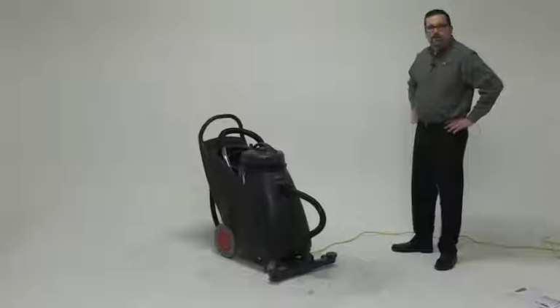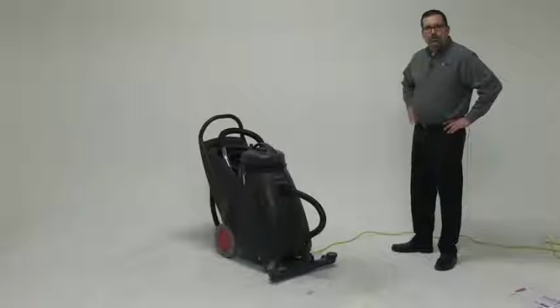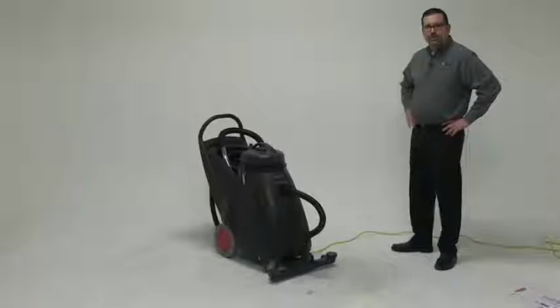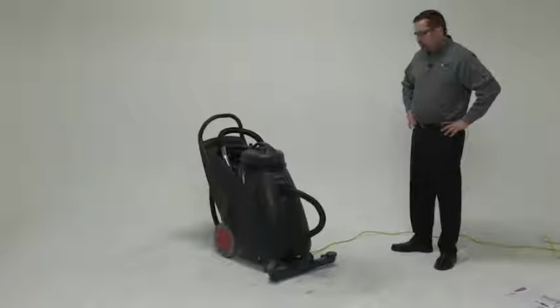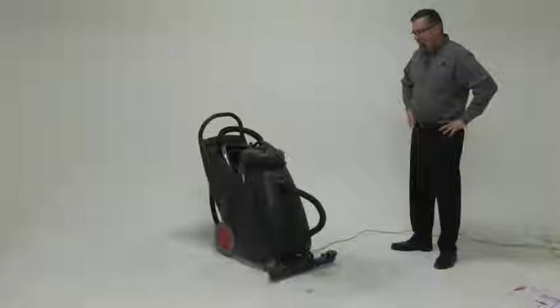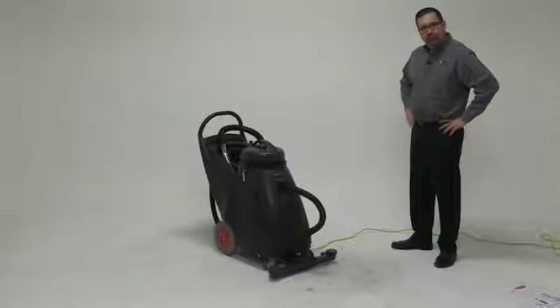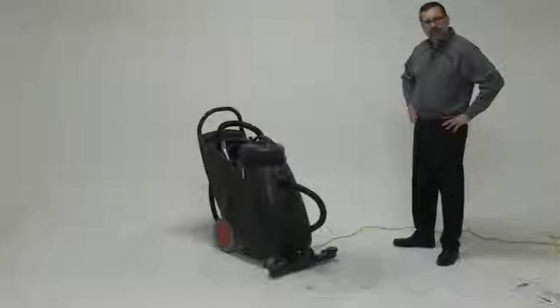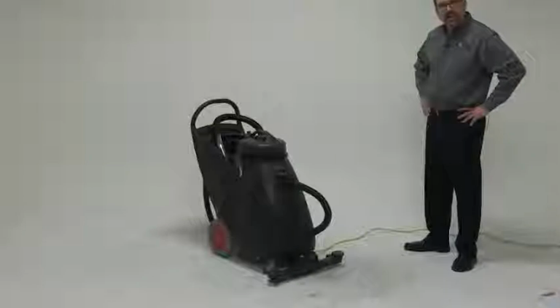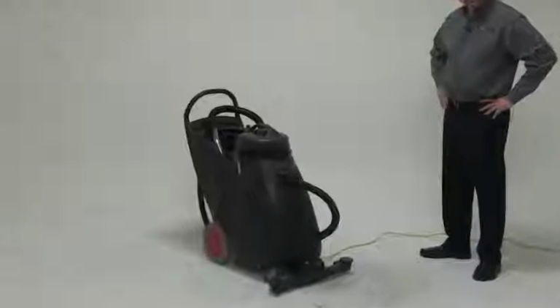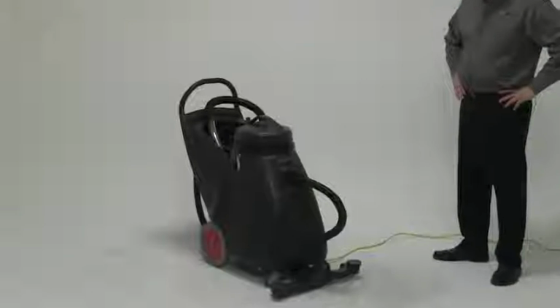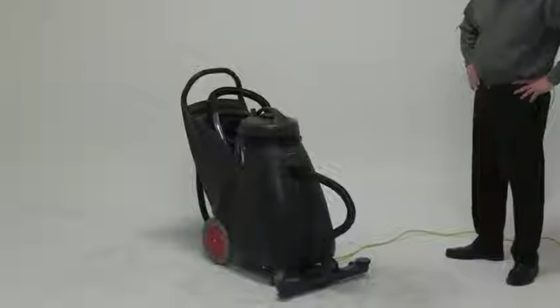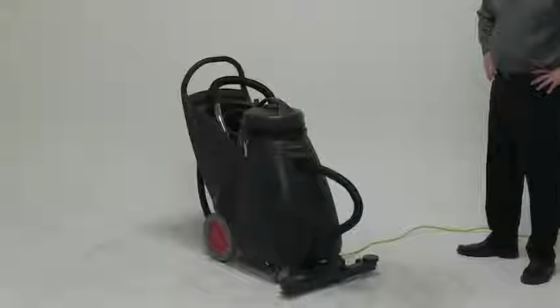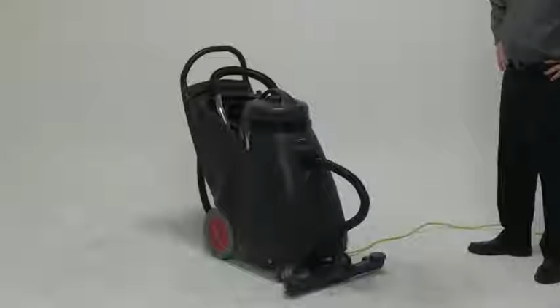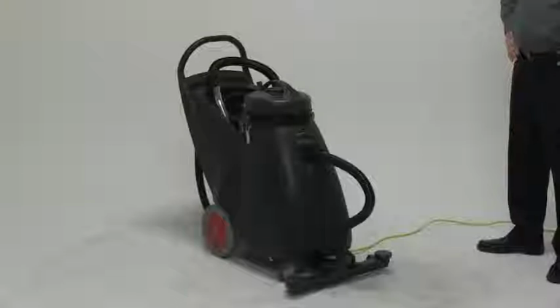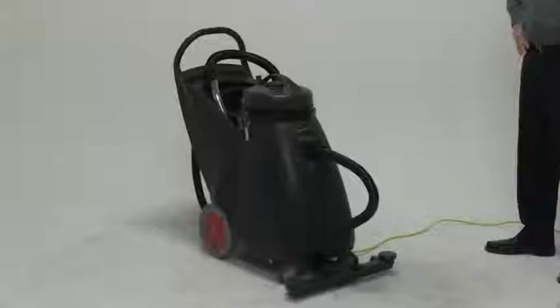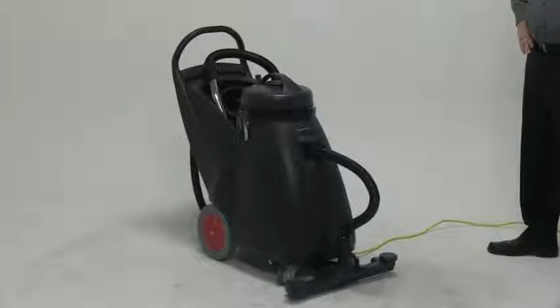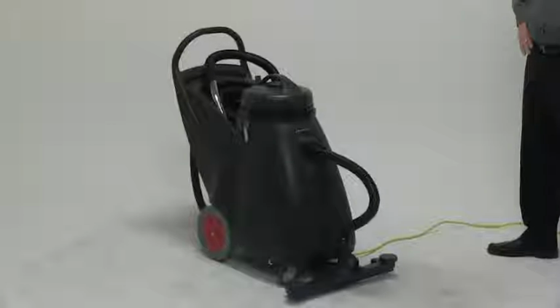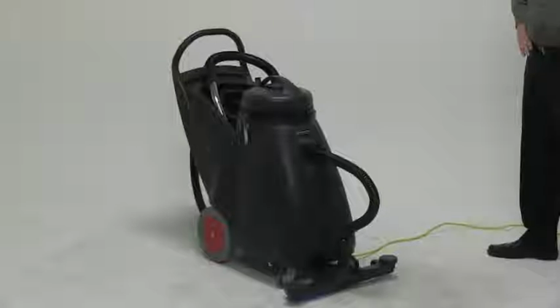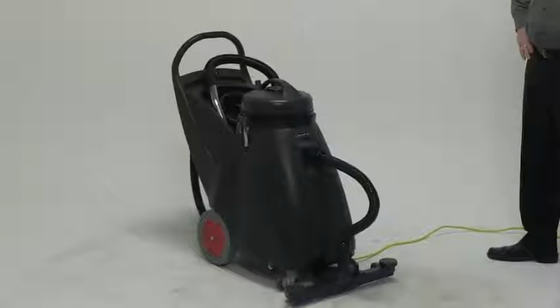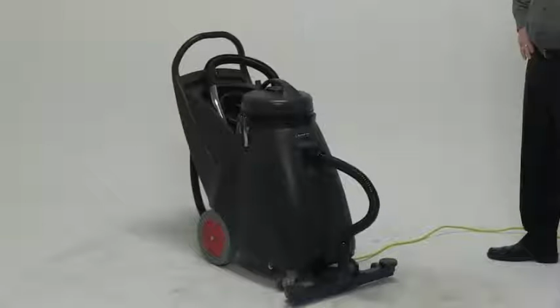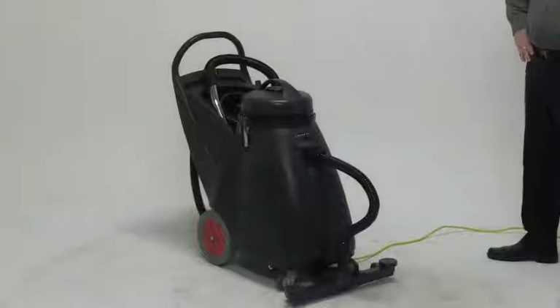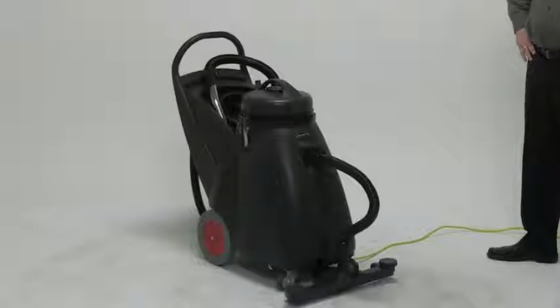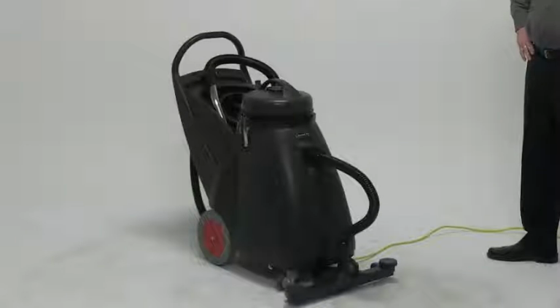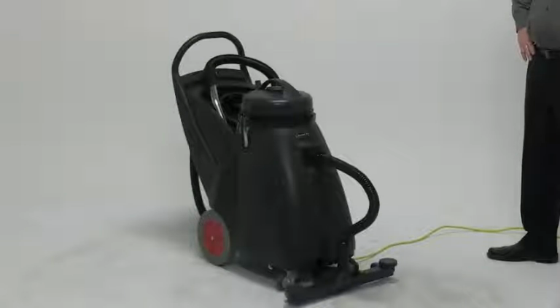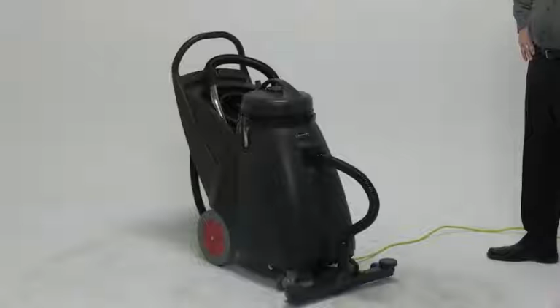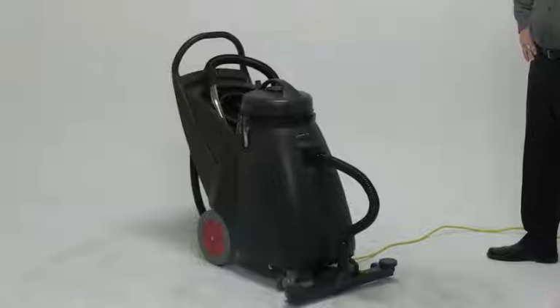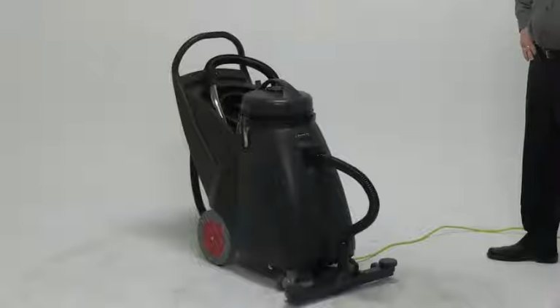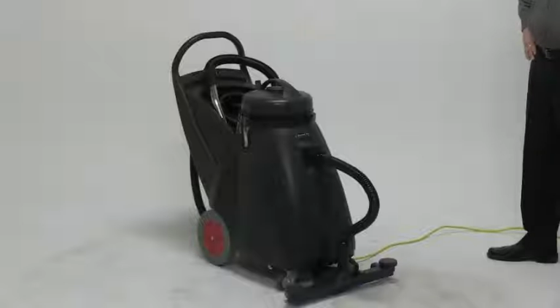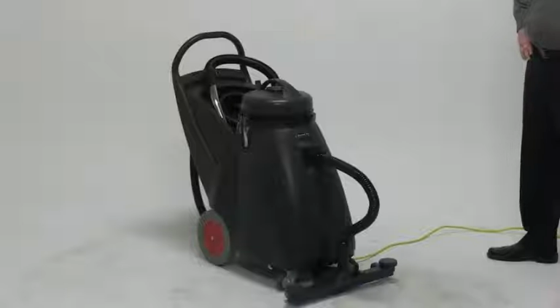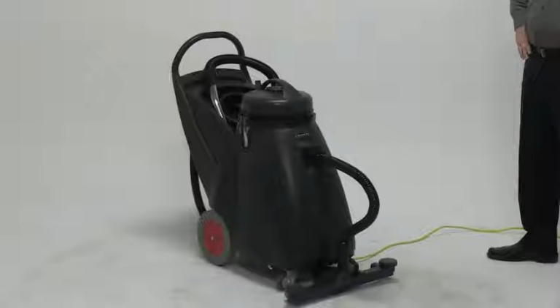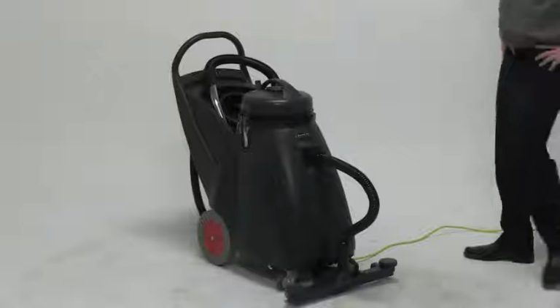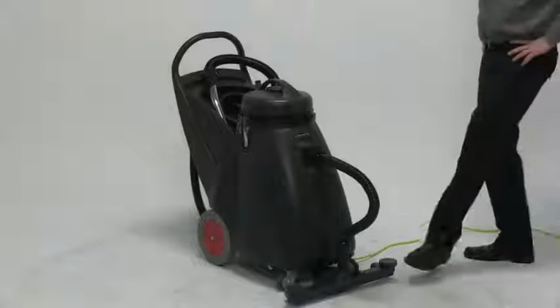Today we're introducing to you the Summit Pro 18SQ. The Summit Pro 18SQ is an 18-gallon wet-dry vac. What makes this vacuum so unique is that it comes standard with a front-mount squeegee.